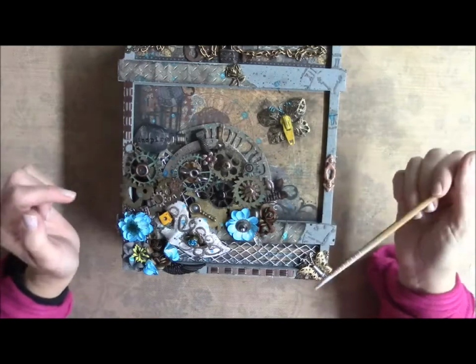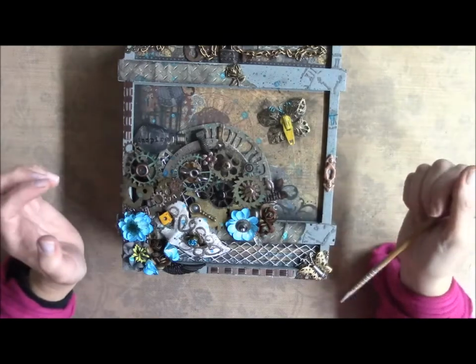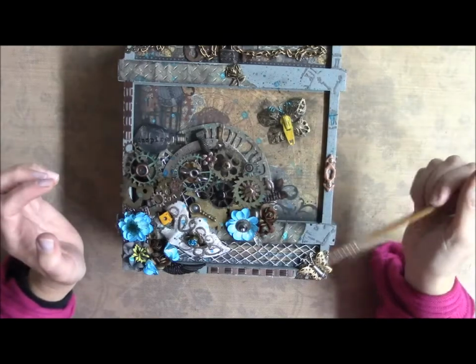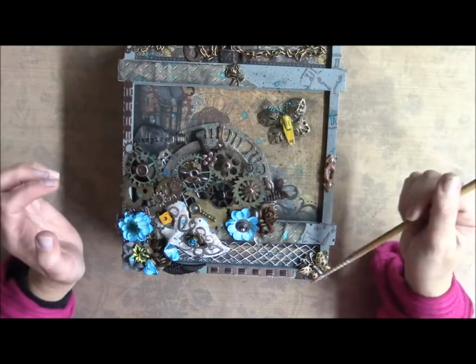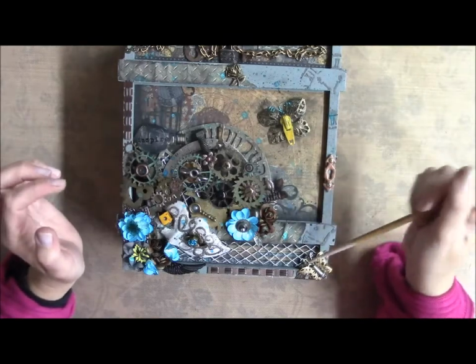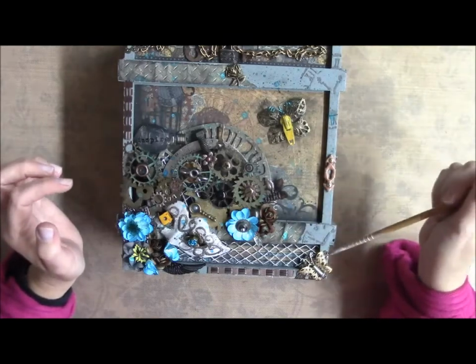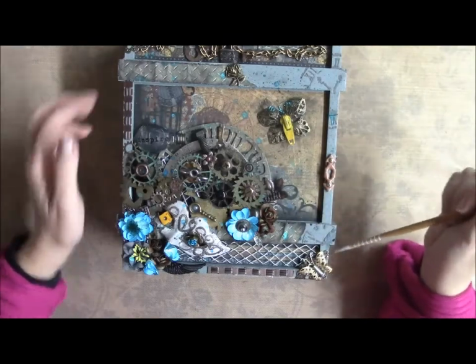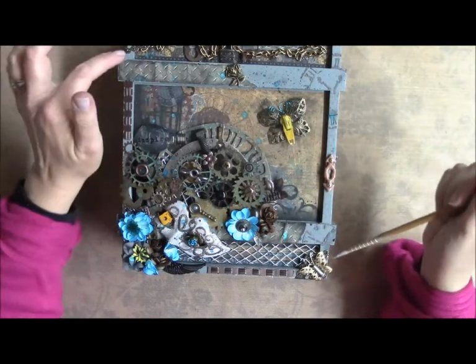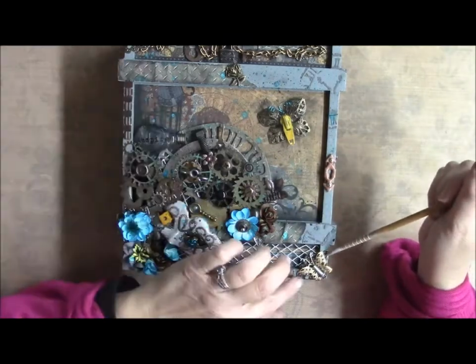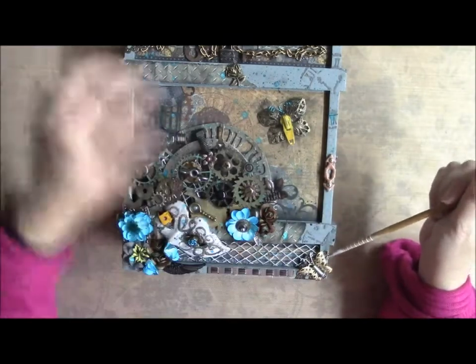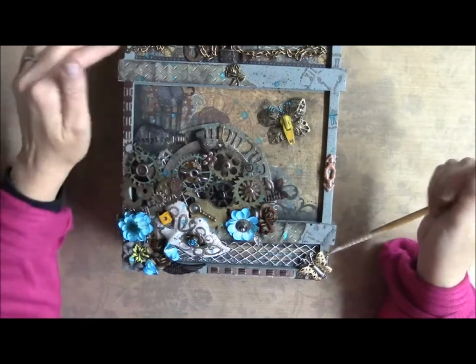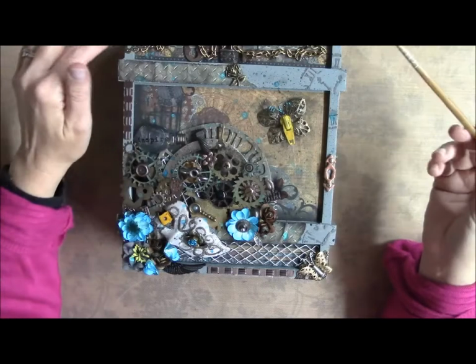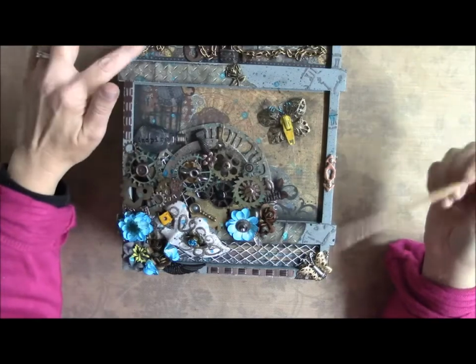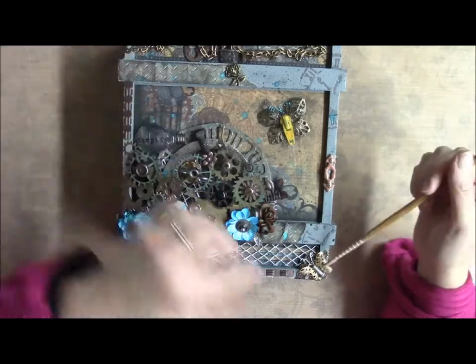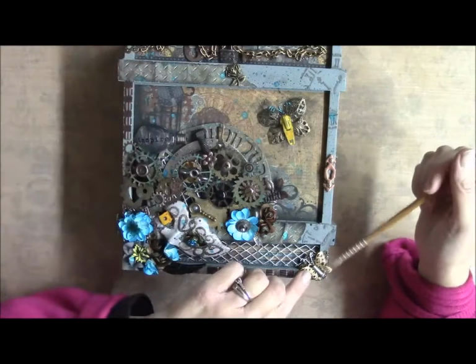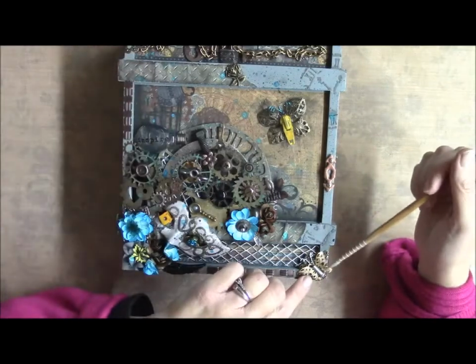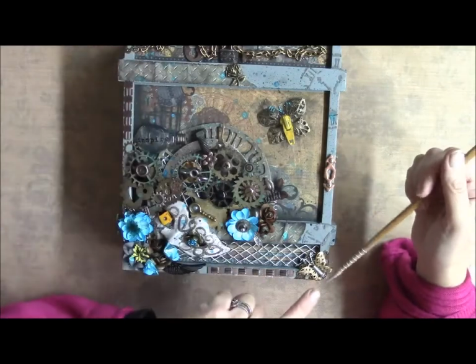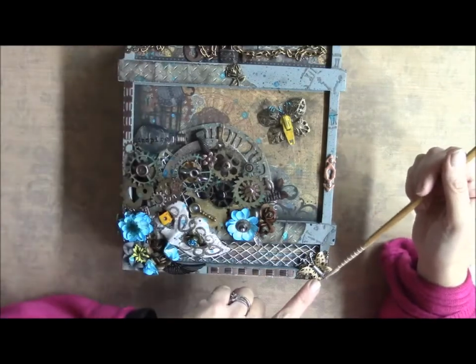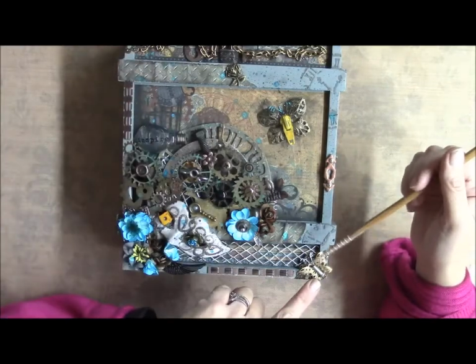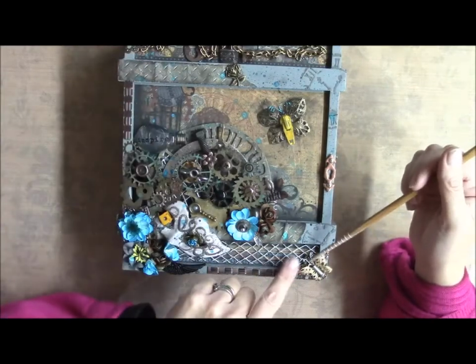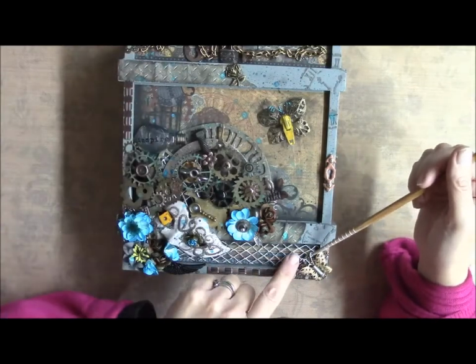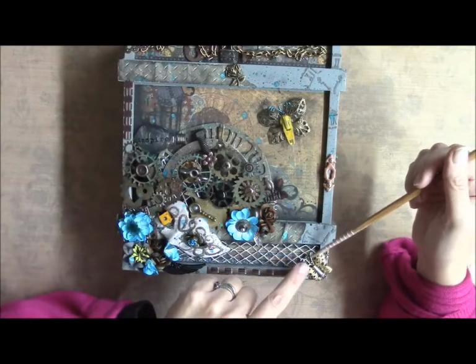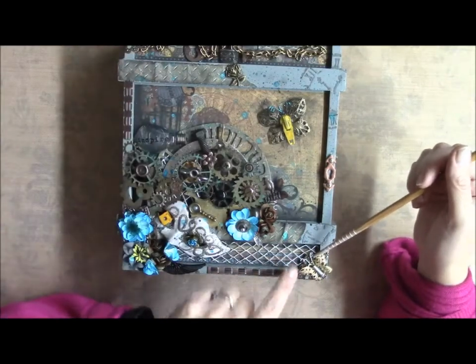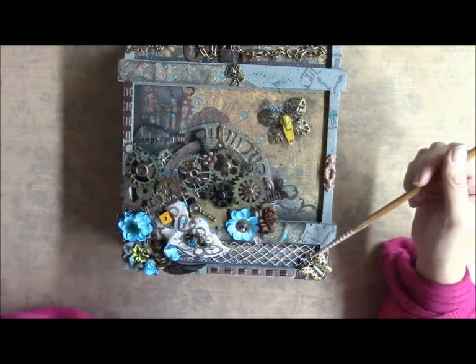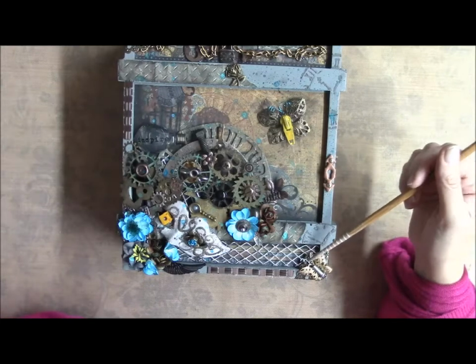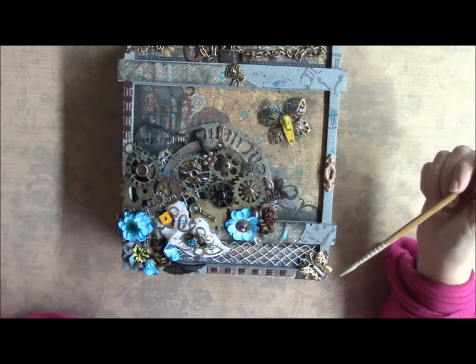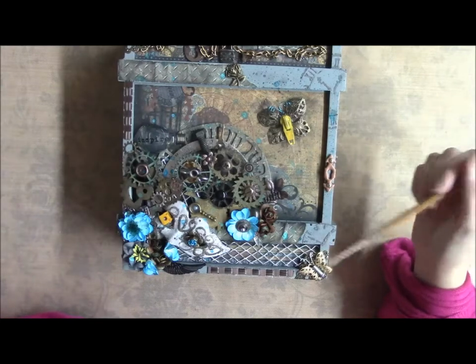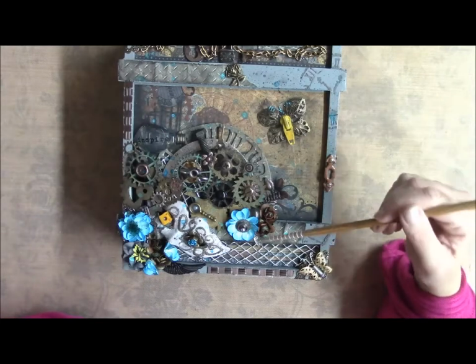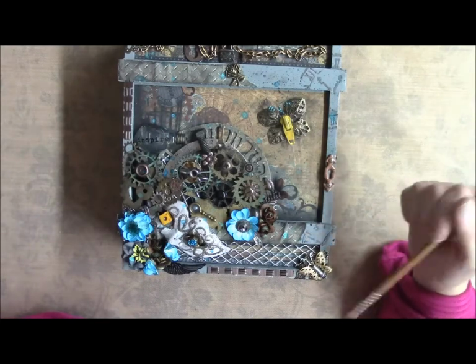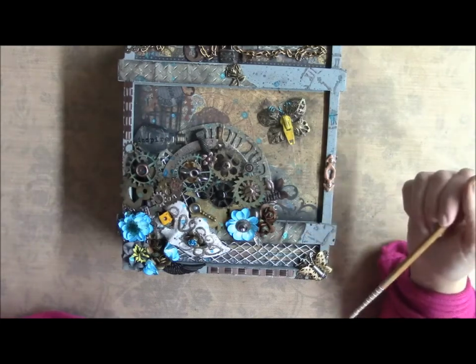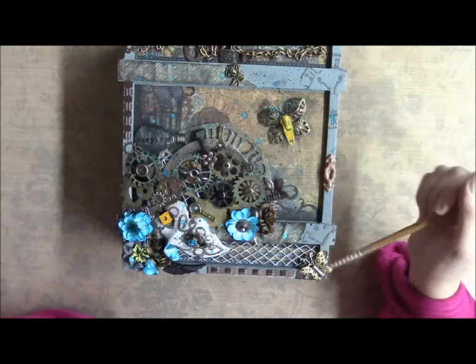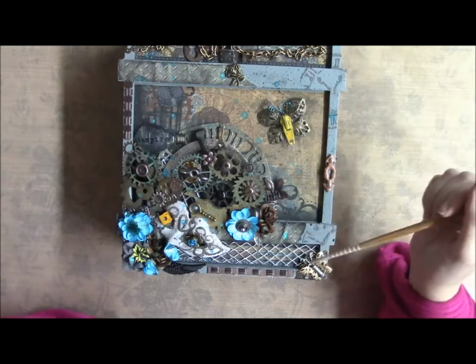There are some metal filigrees on the corners and a butterfly here with a screw in the center — I did some wire antennas on him. There's also a metal leaf.